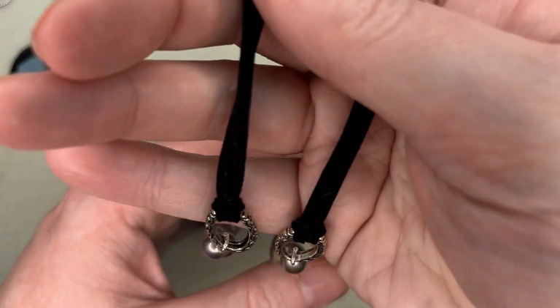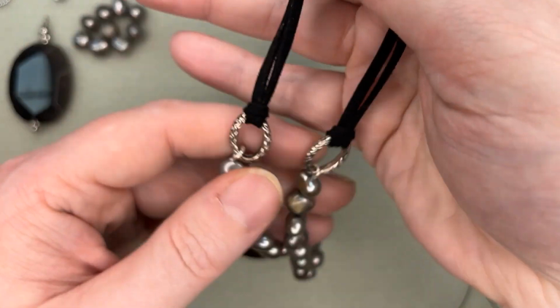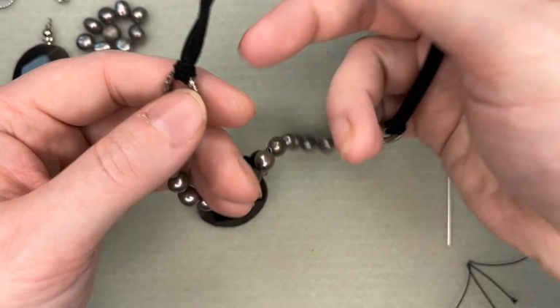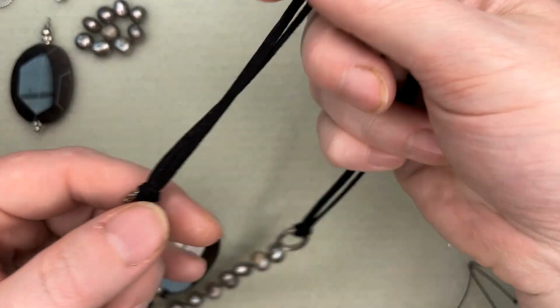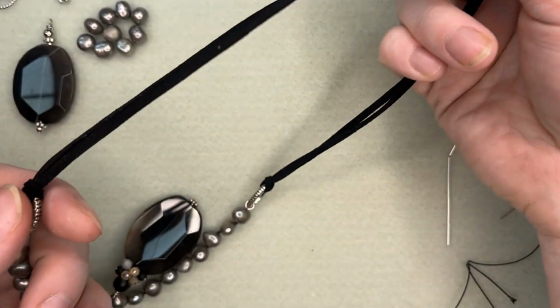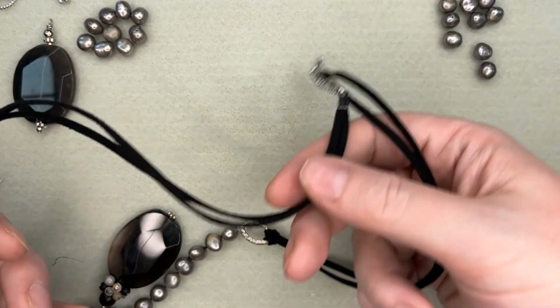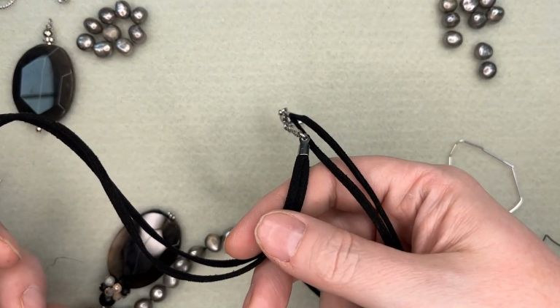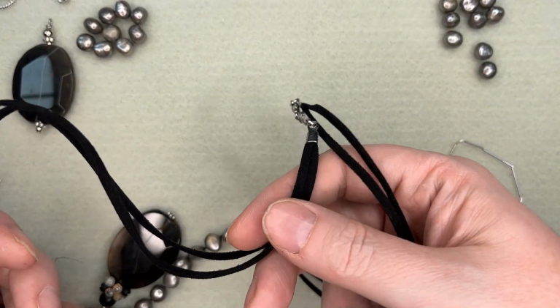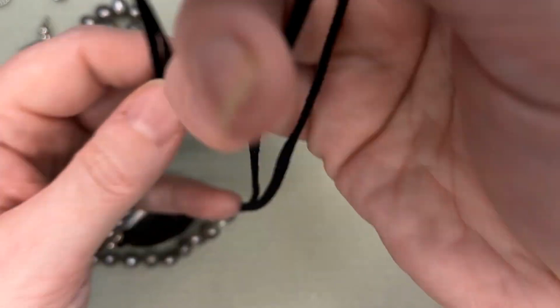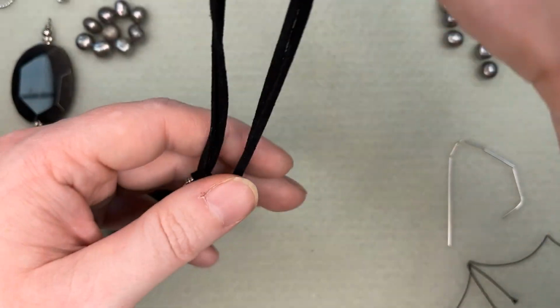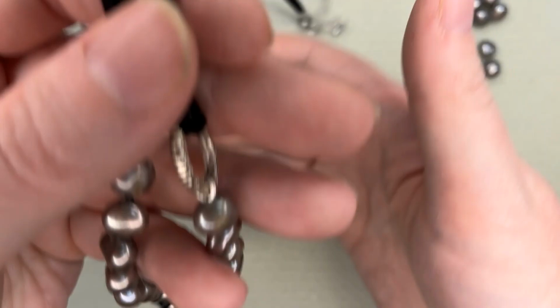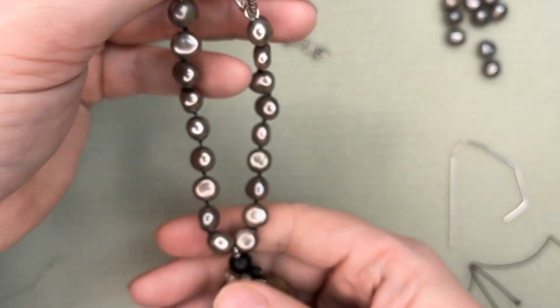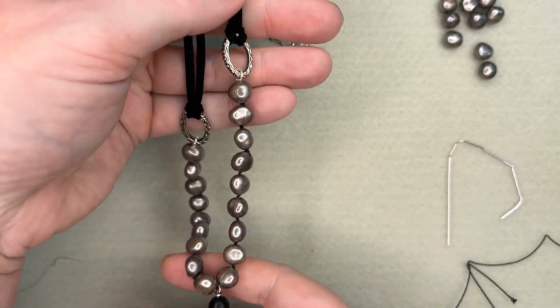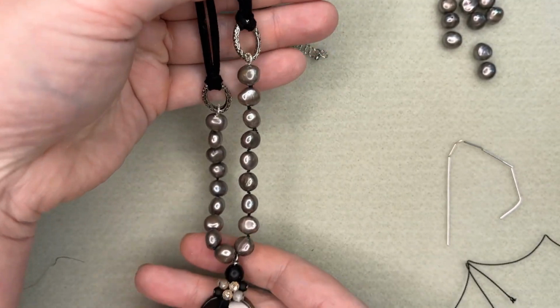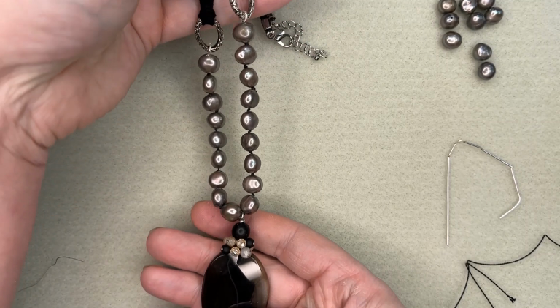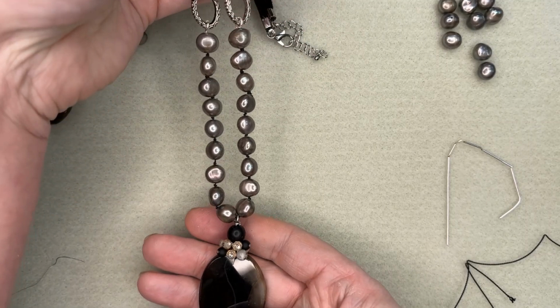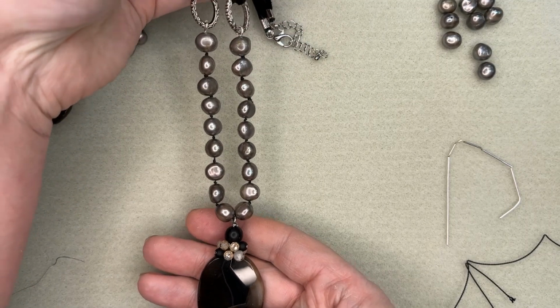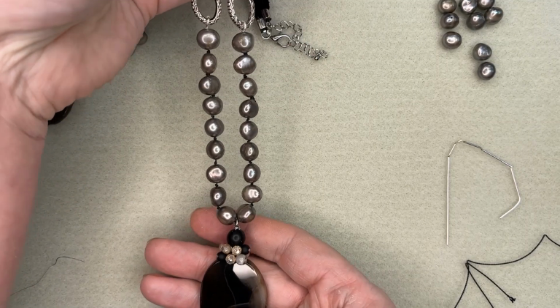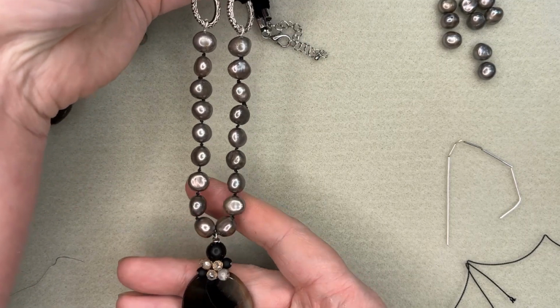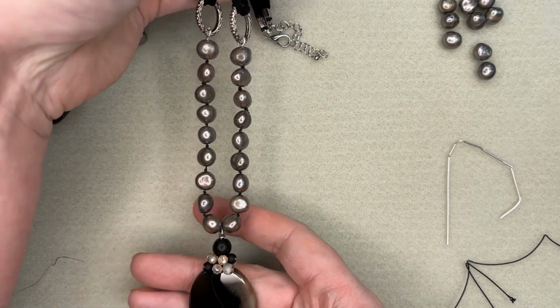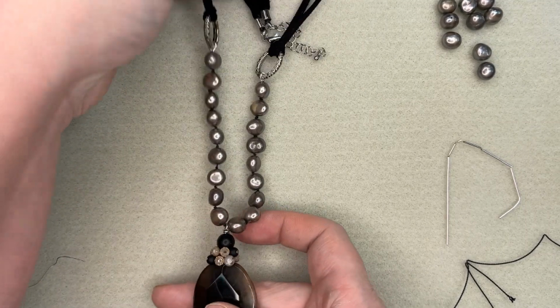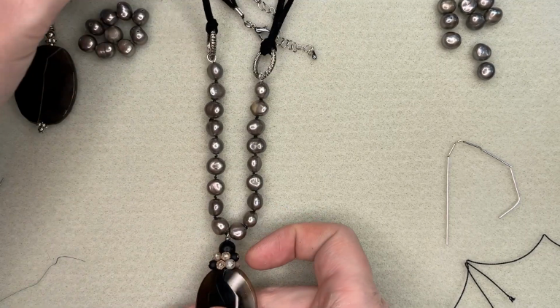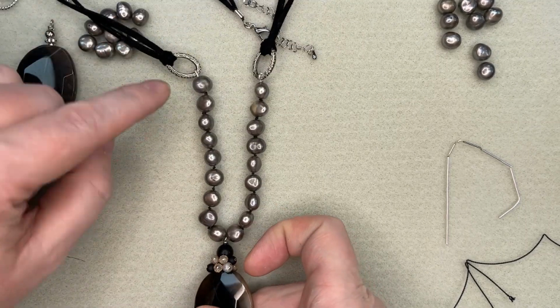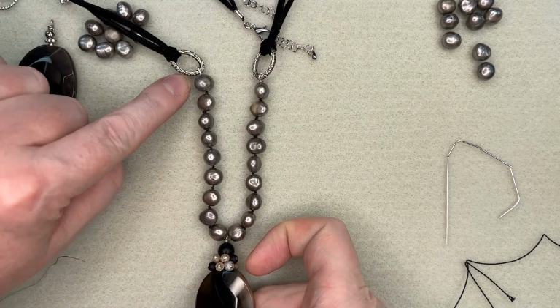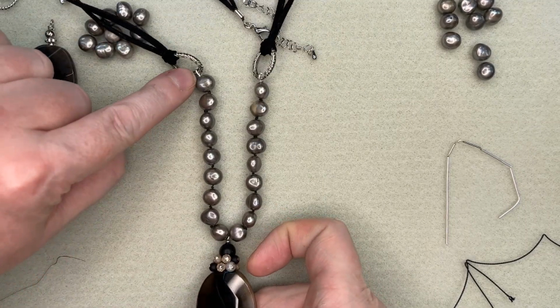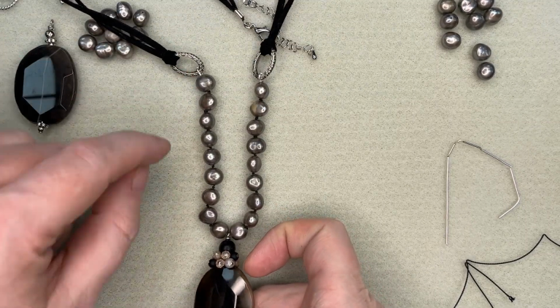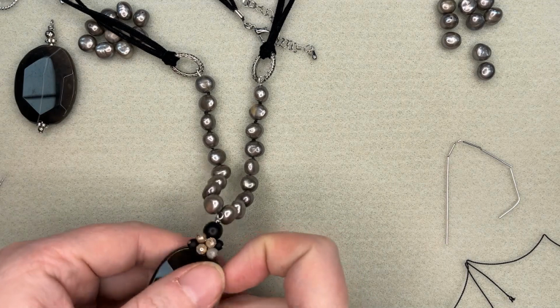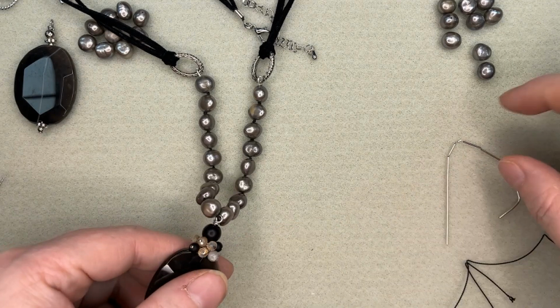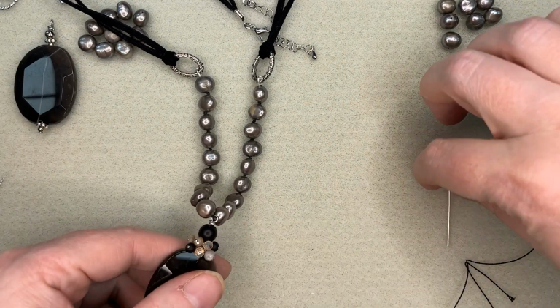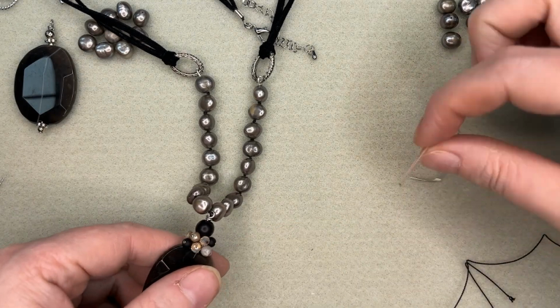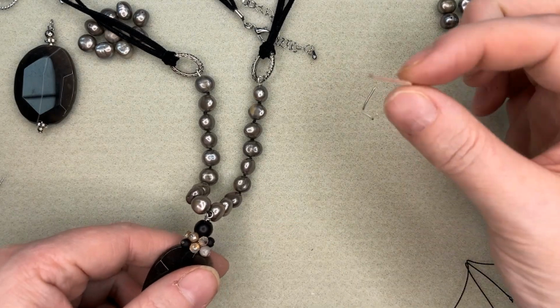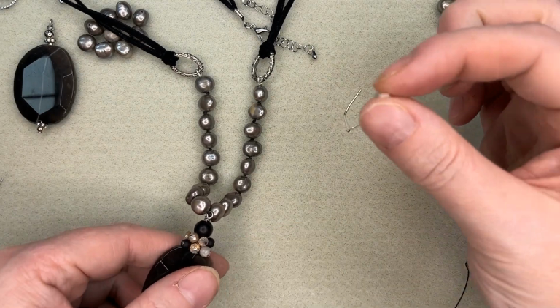I'm not doing pearls all the way around. I've actually got leather cording at the back of this necklace and just a pearl center in the front of it. But I'm going to show you how to use French wire, which is this hollow wire tubing.